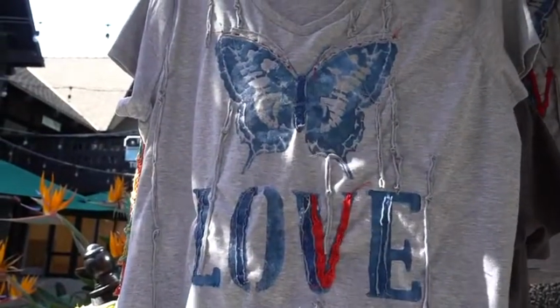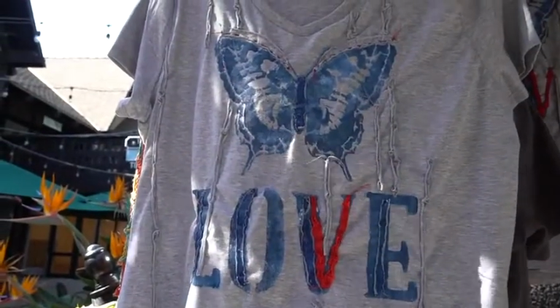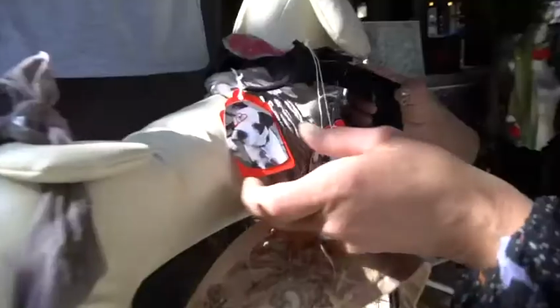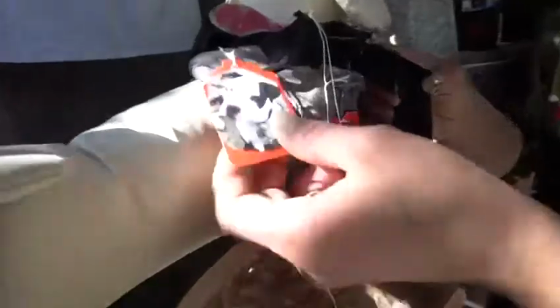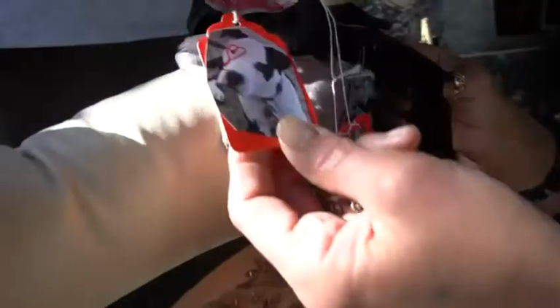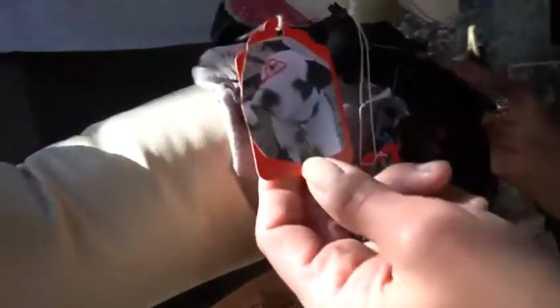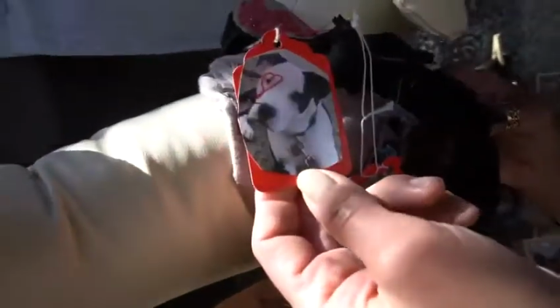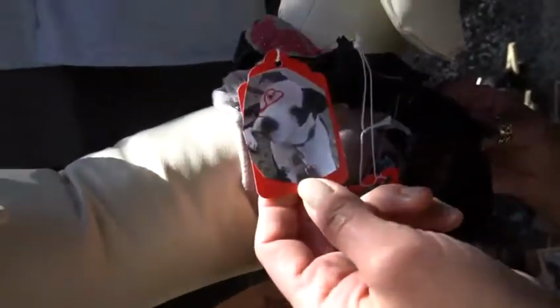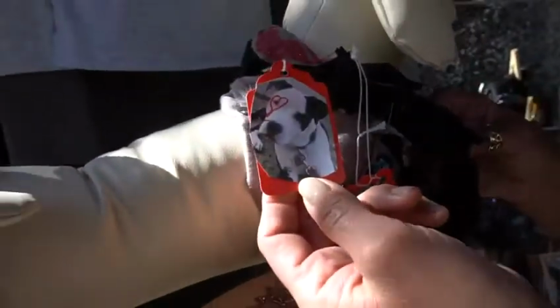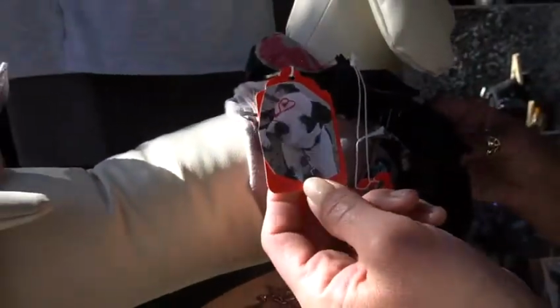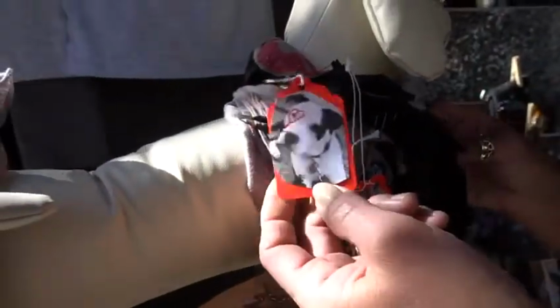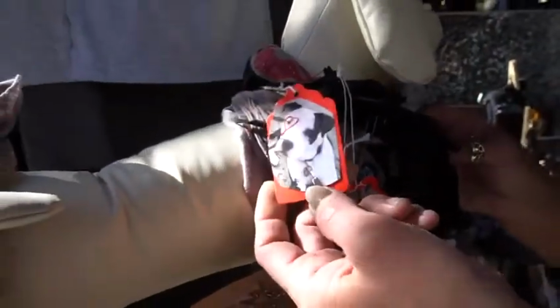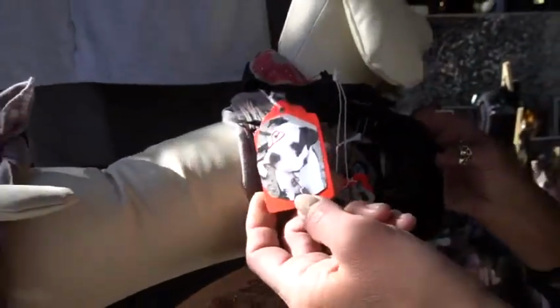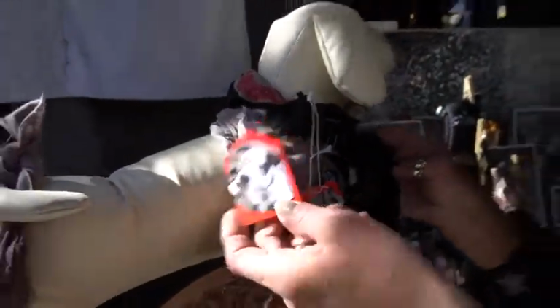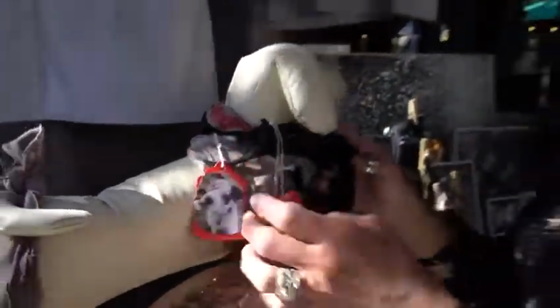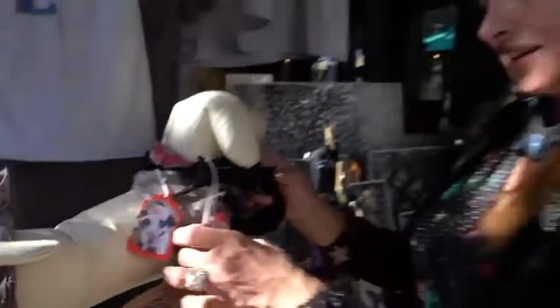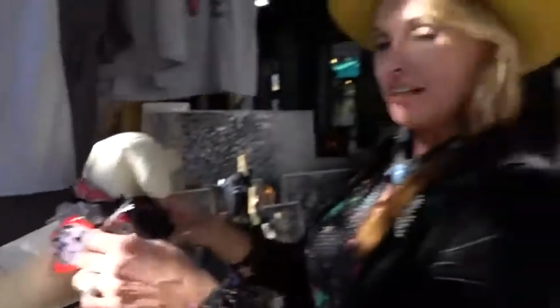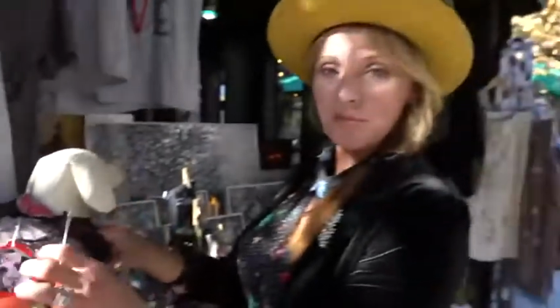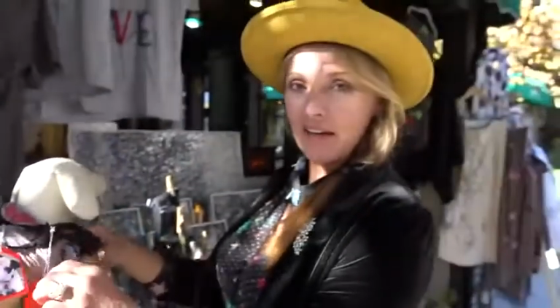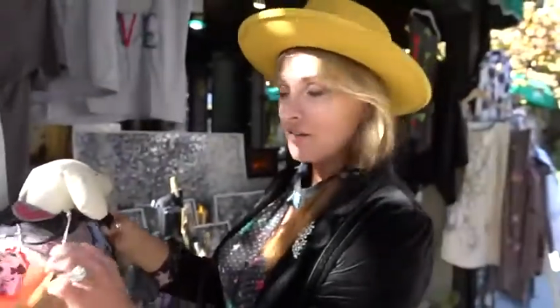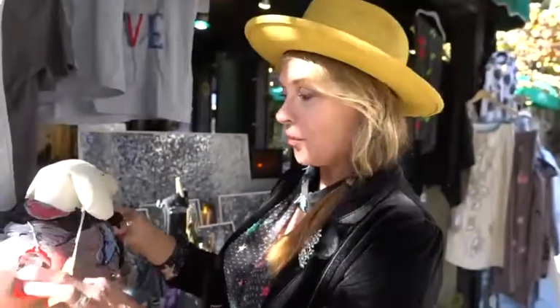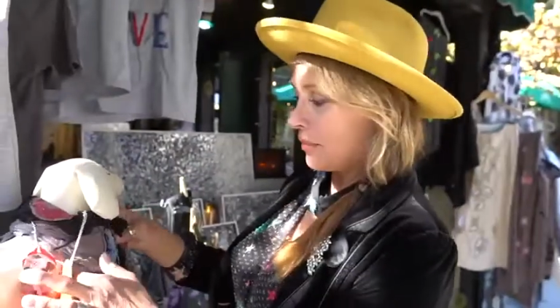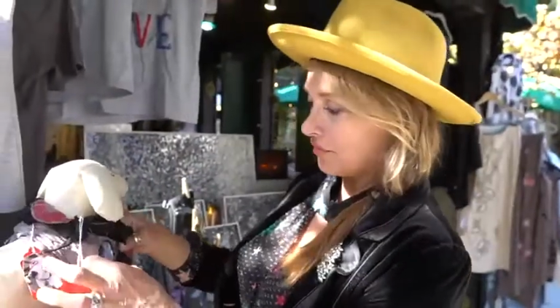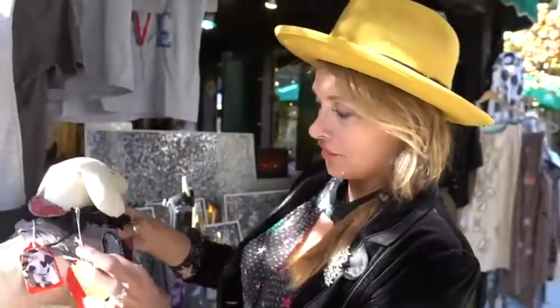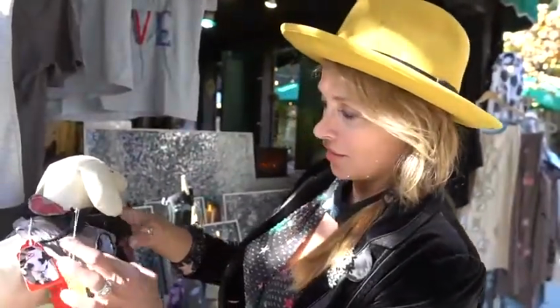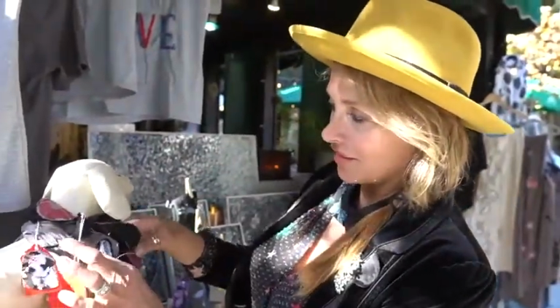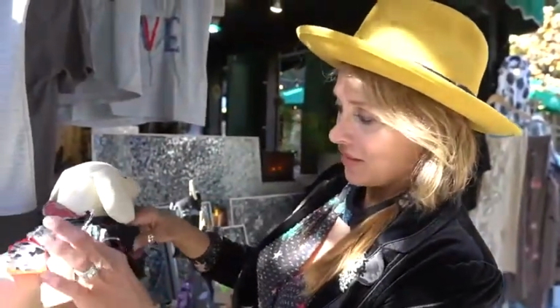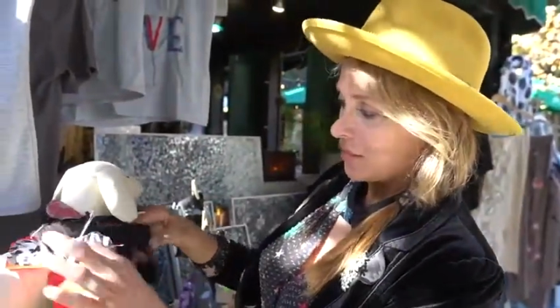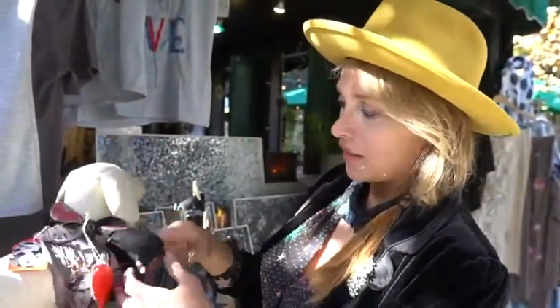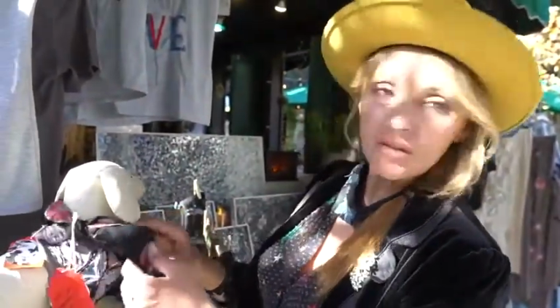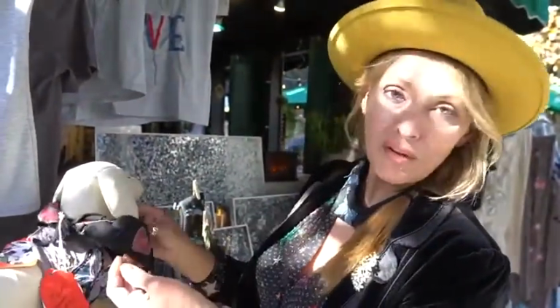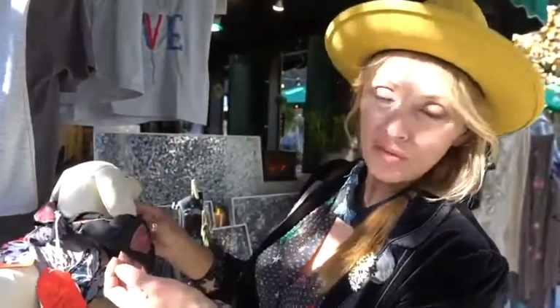And then I have my Captain Cowboy bandanas. This is my dog and he loves bandanas, so I make them for dogs, but you can wear them too.